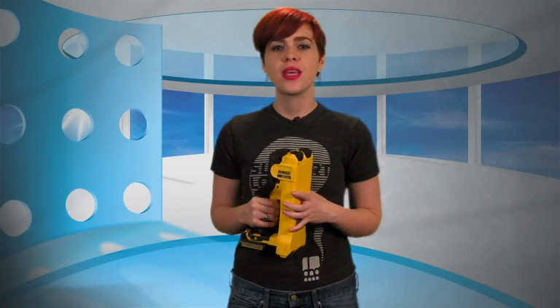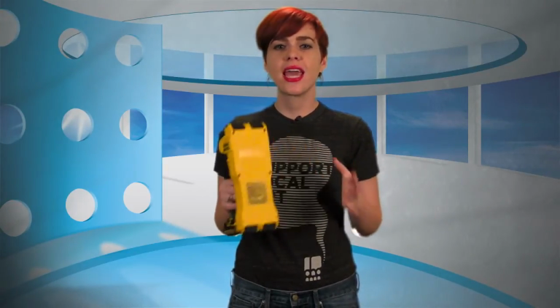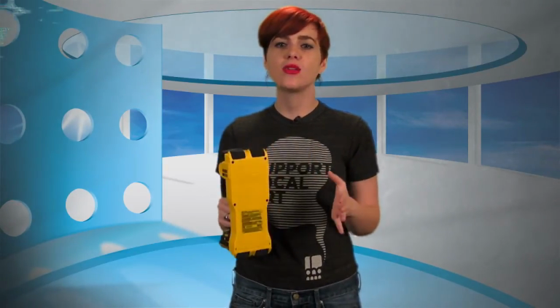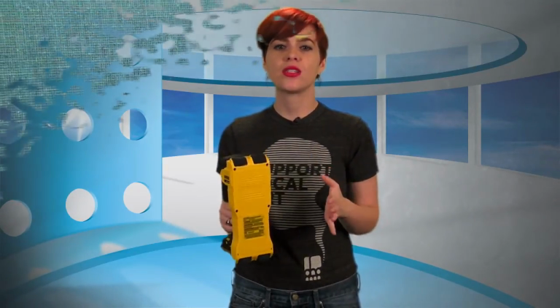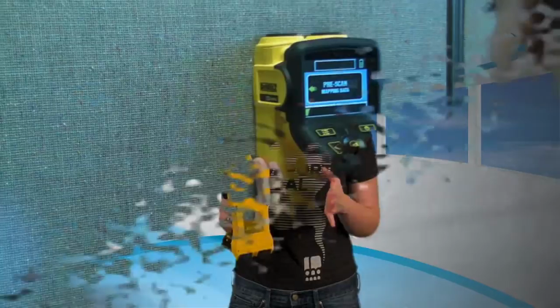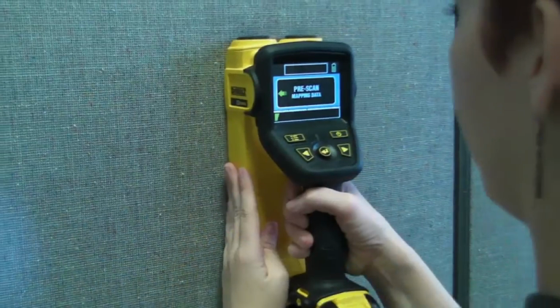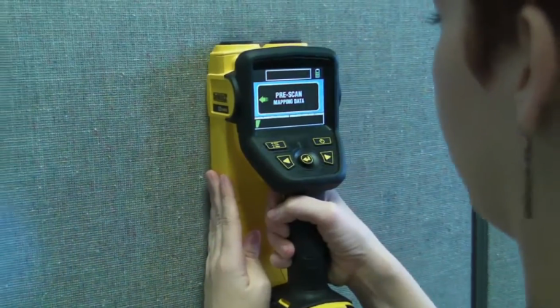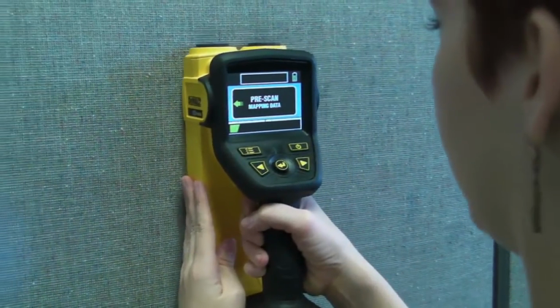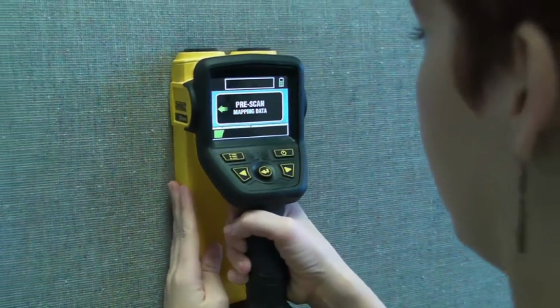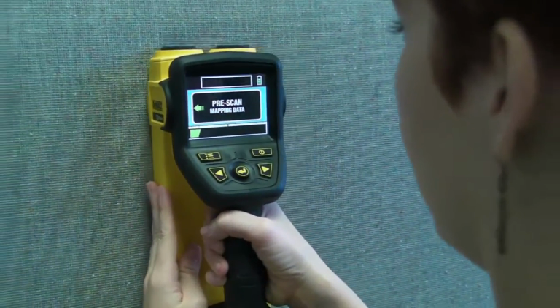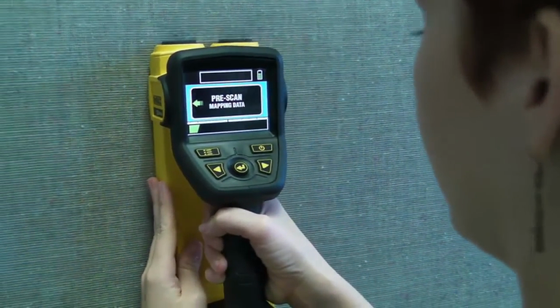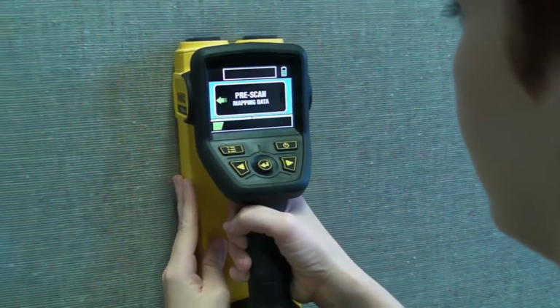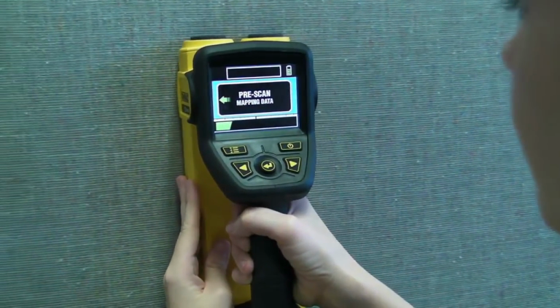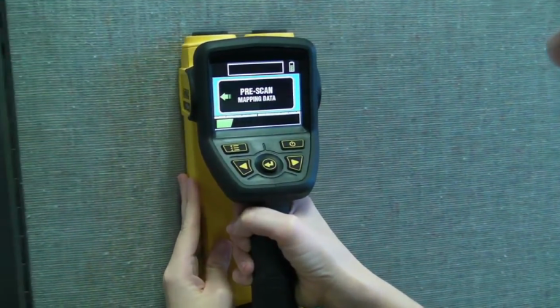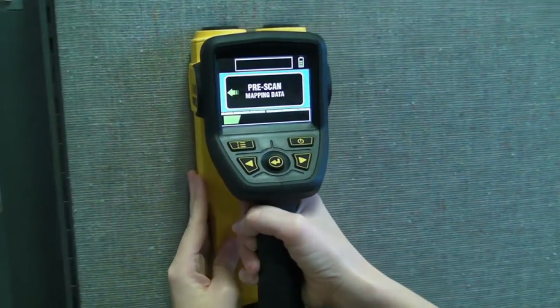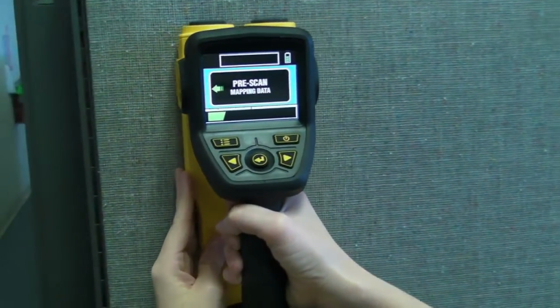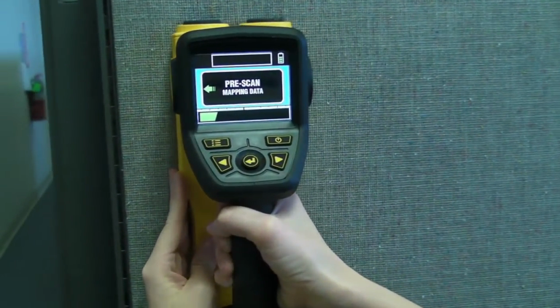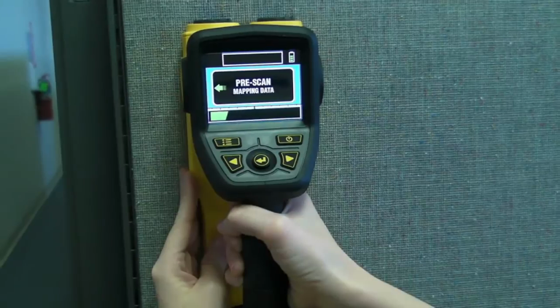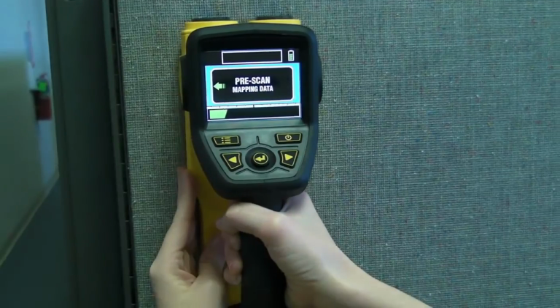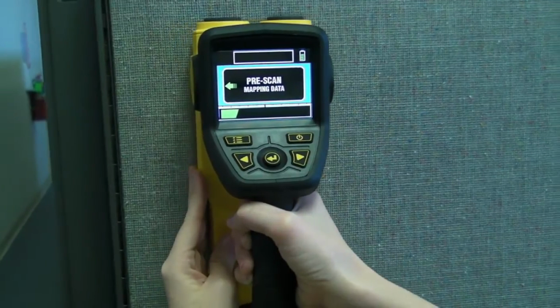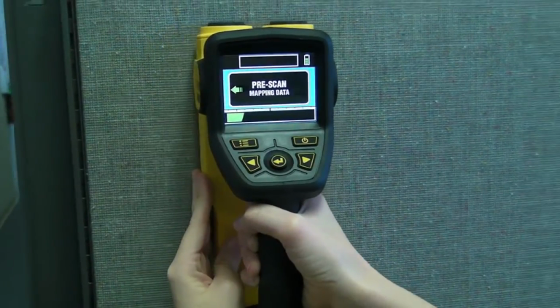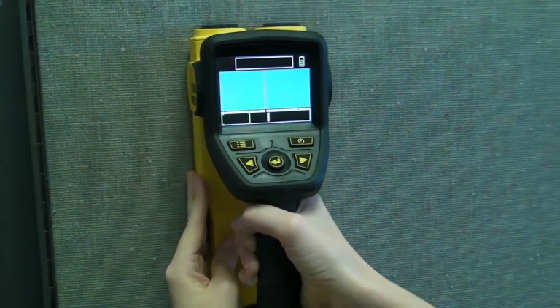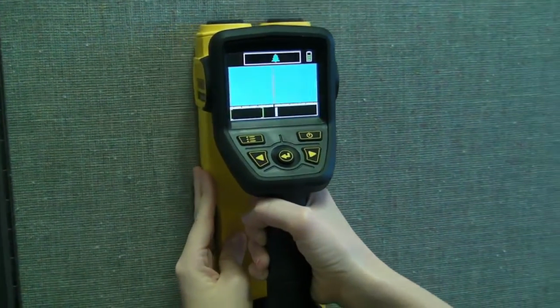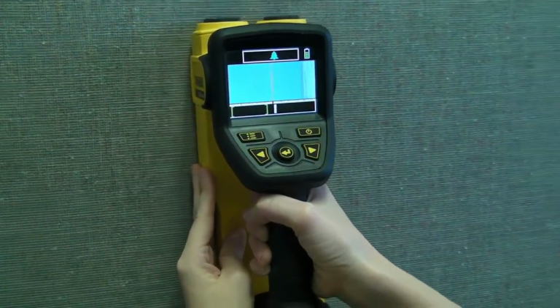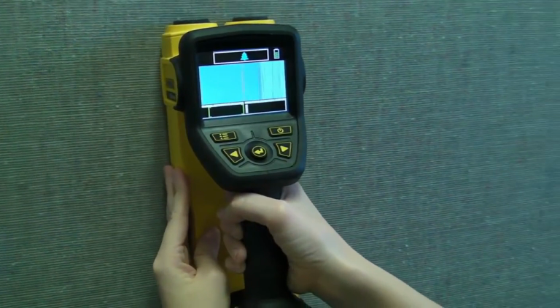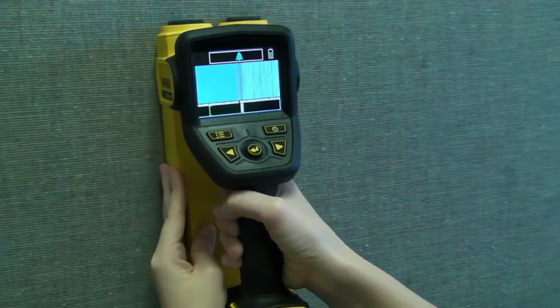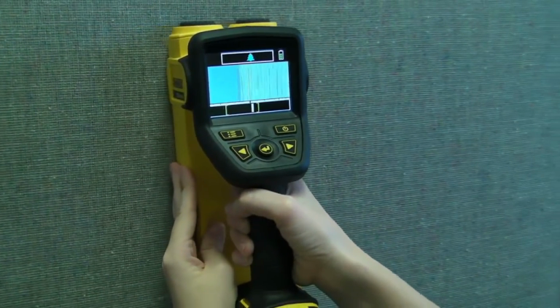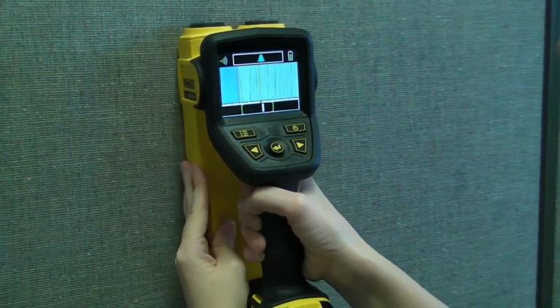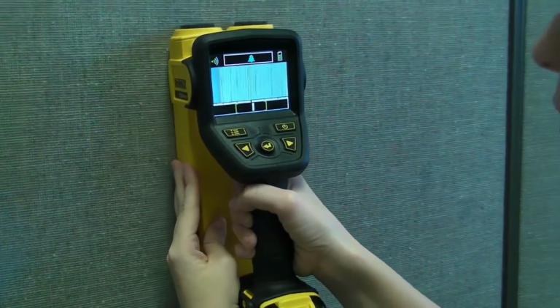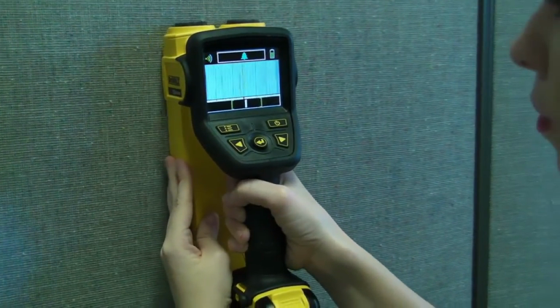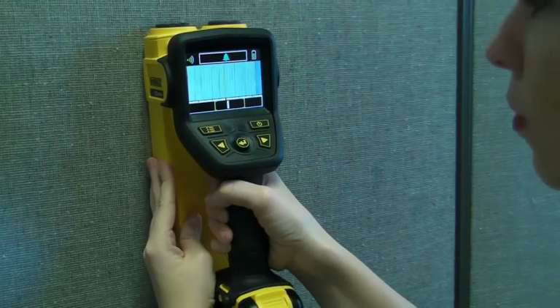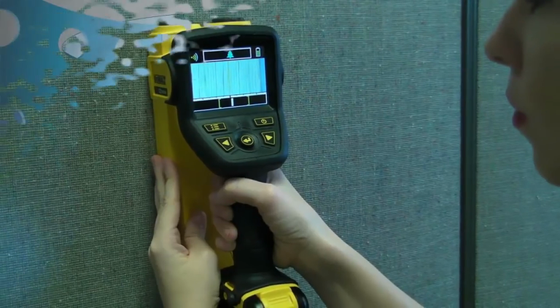The handheld radar scanner can also be set to beep when directly centered over an identified object — for those of us that need a little bit of a warning. The alignment lines on top of the scanner can be used to guide wall marking.